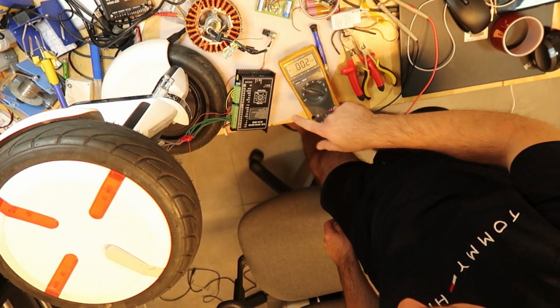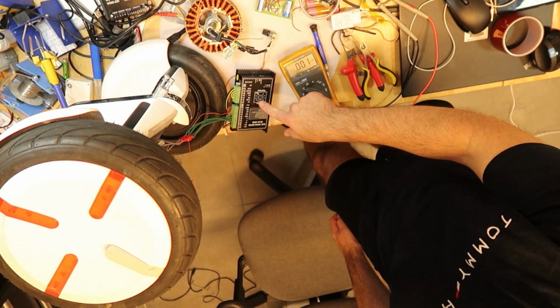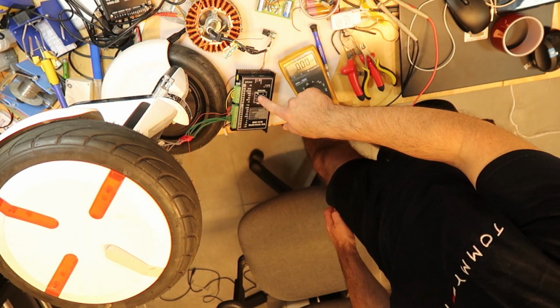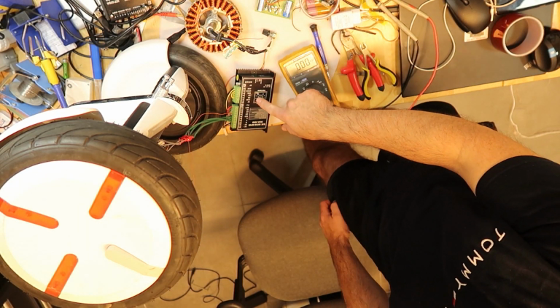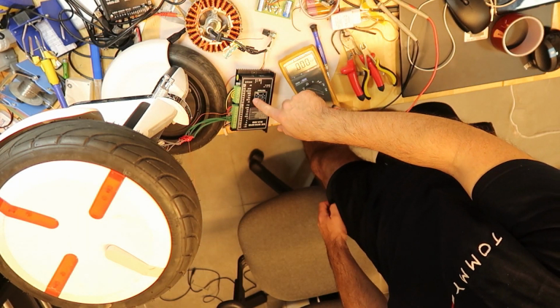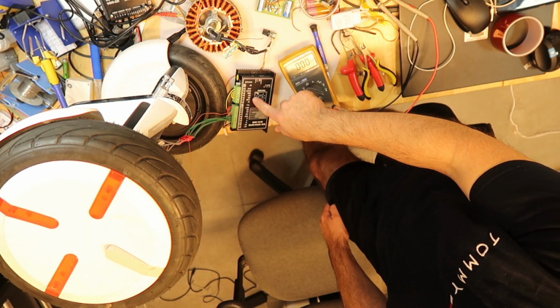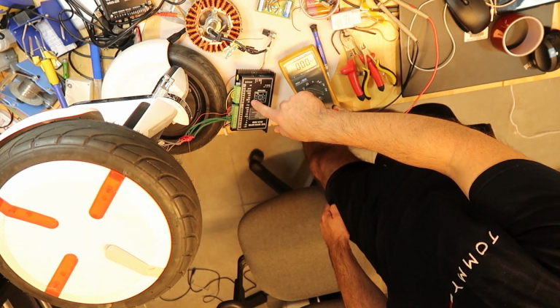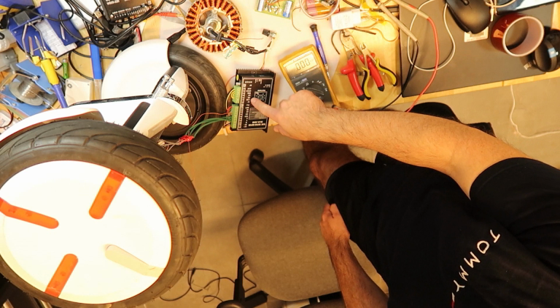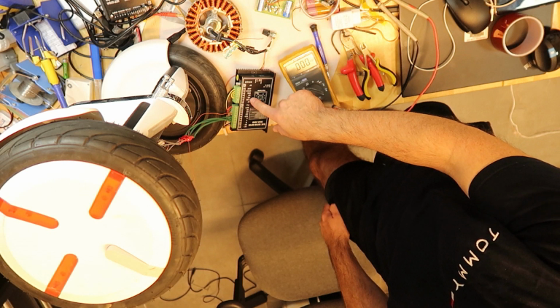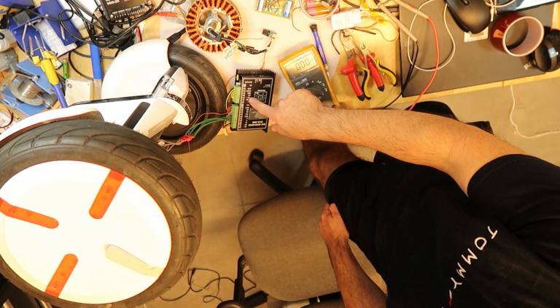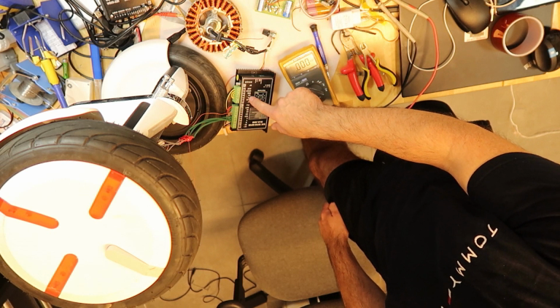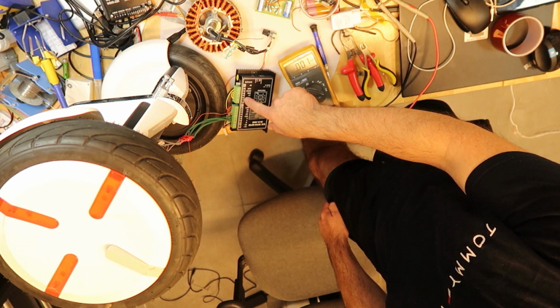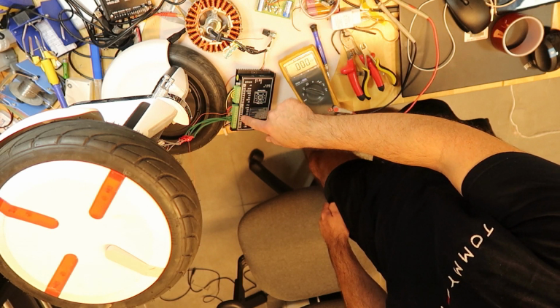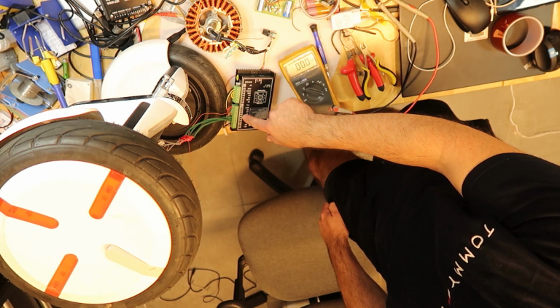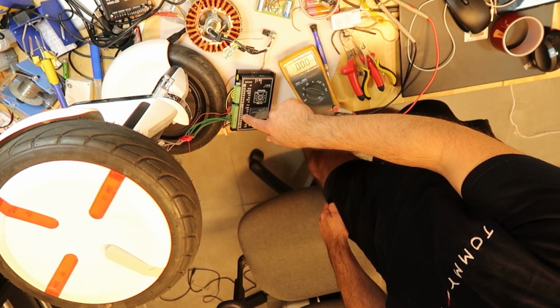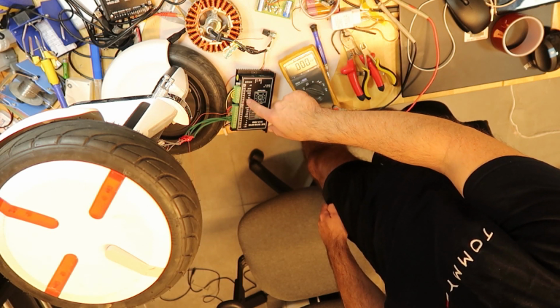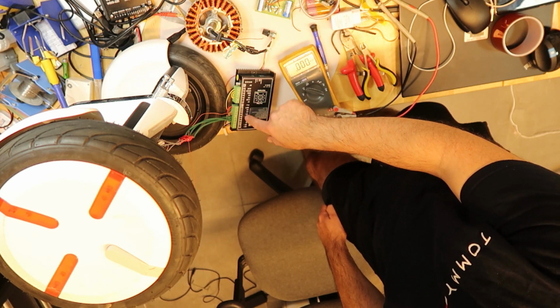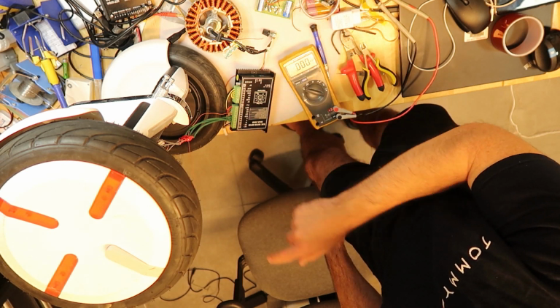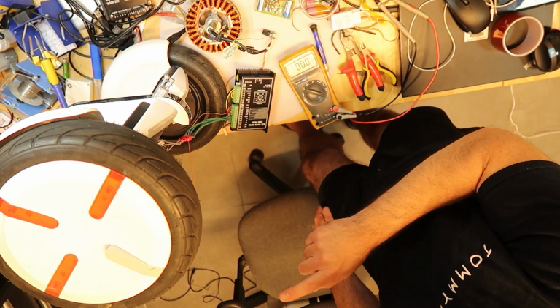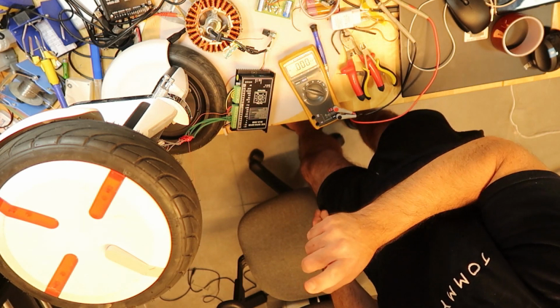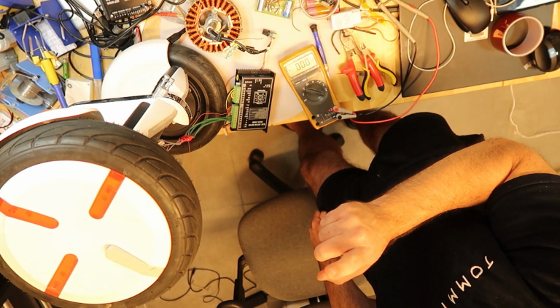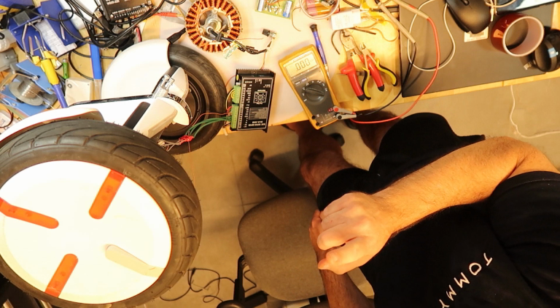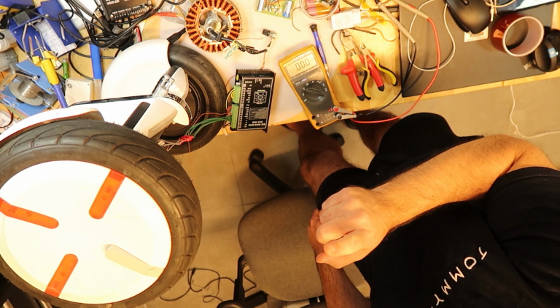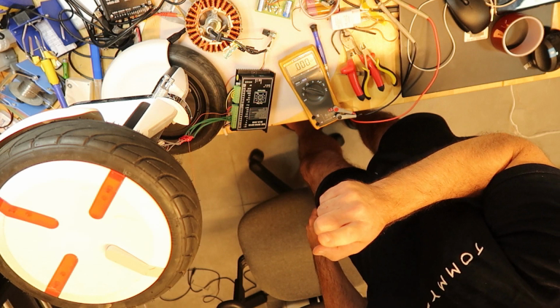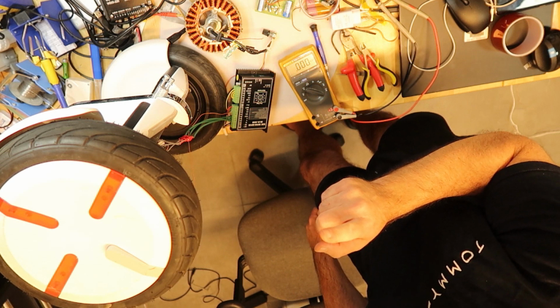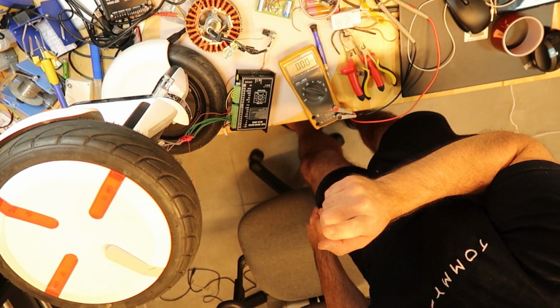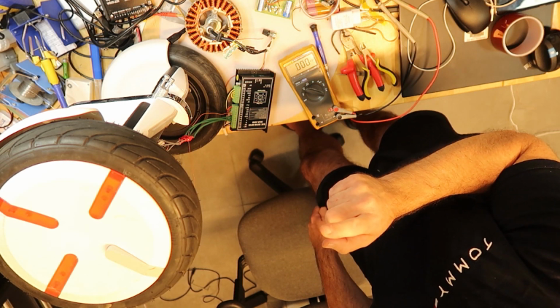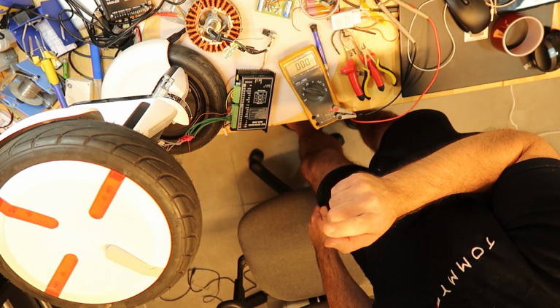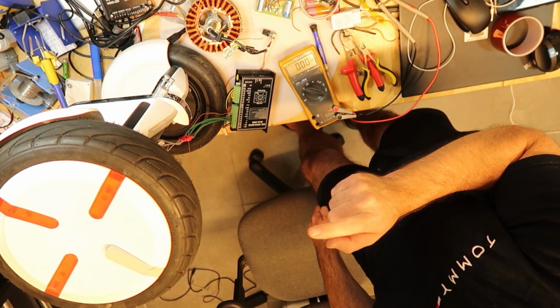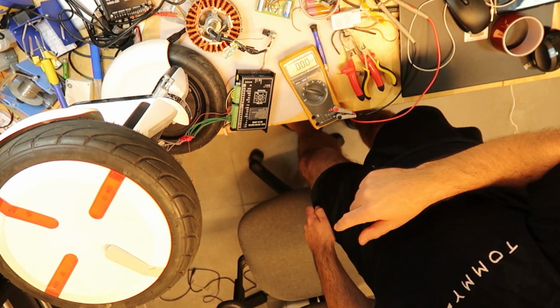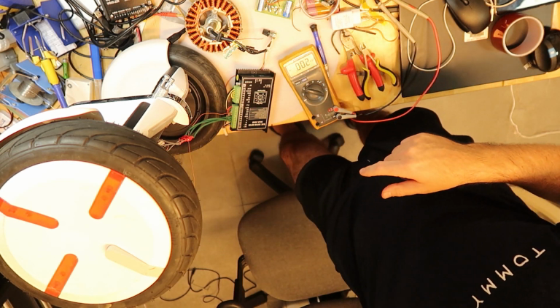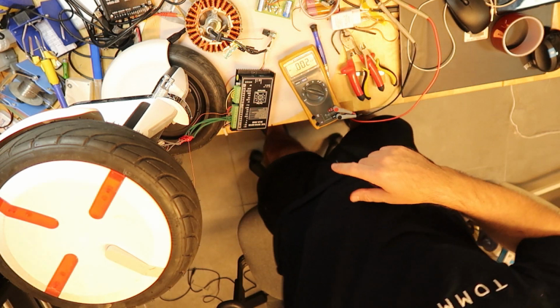Maybe the connection should be to ground in order for it to work. This is my guess. Let's try it out.